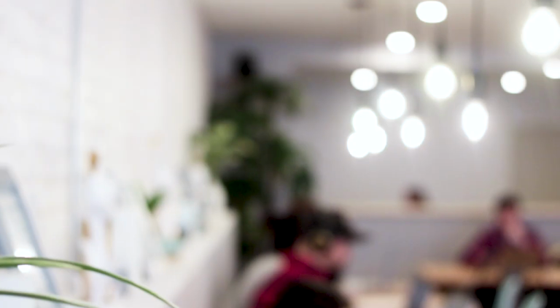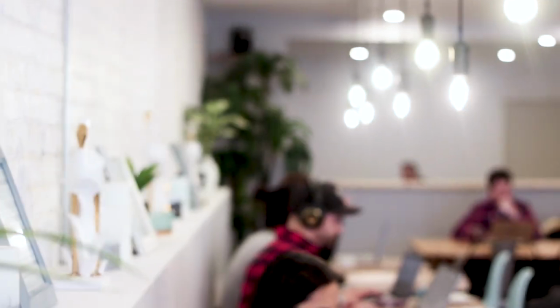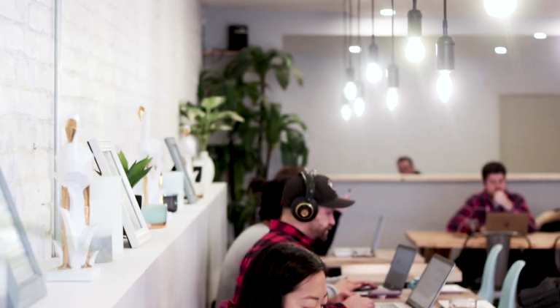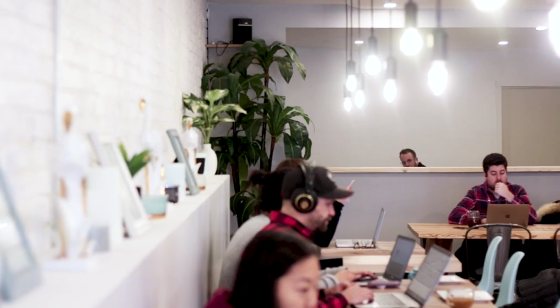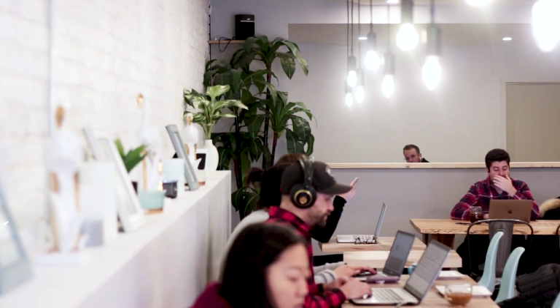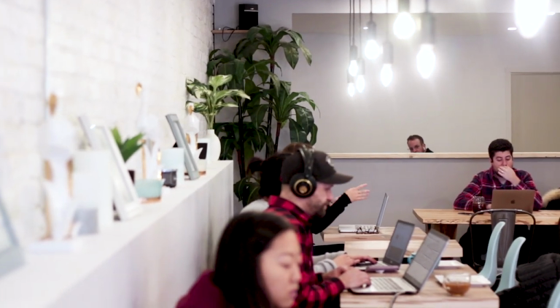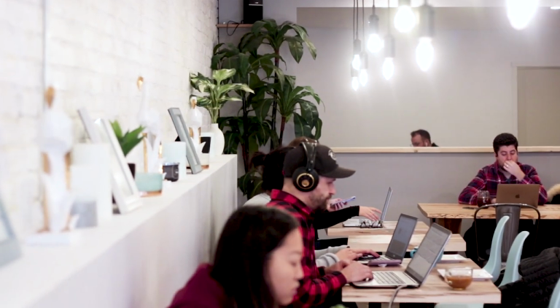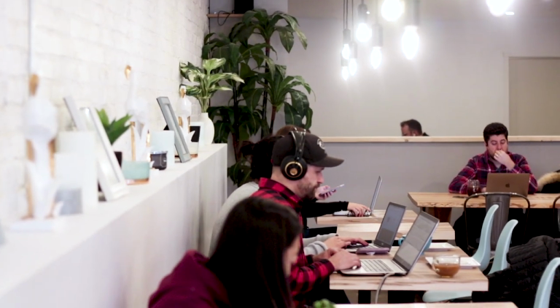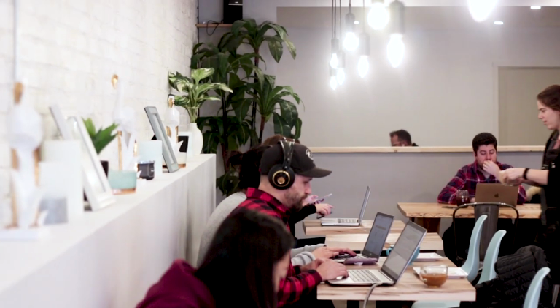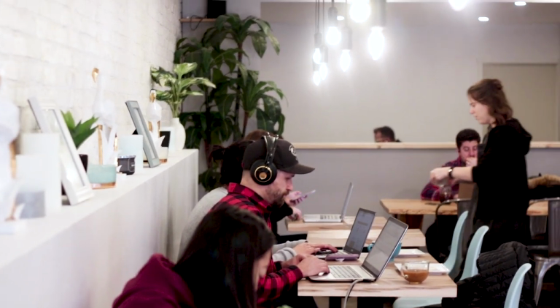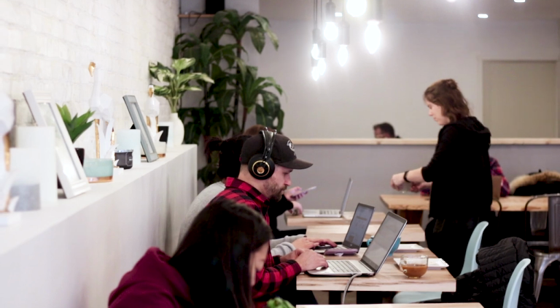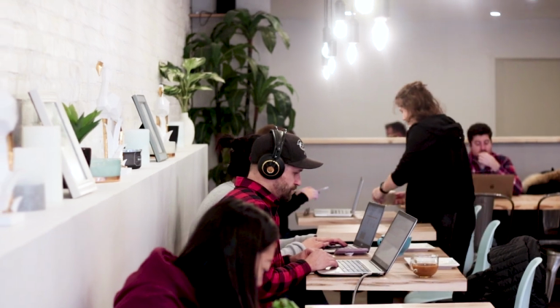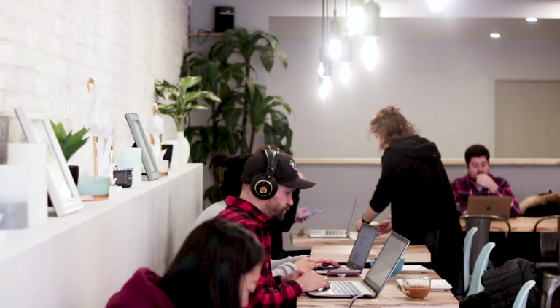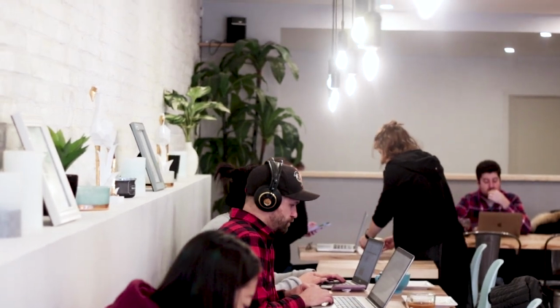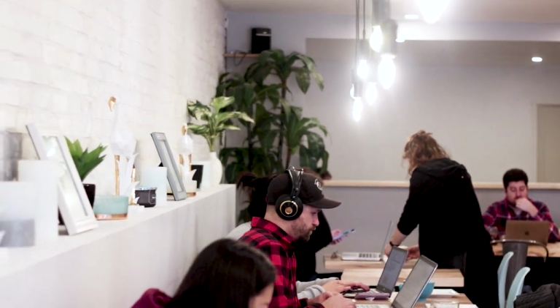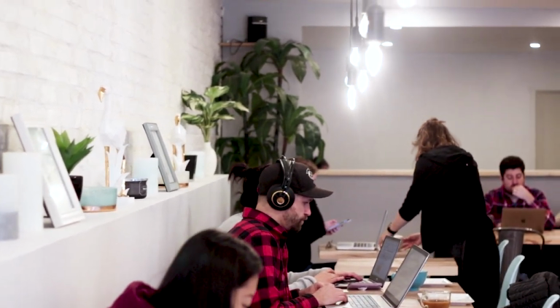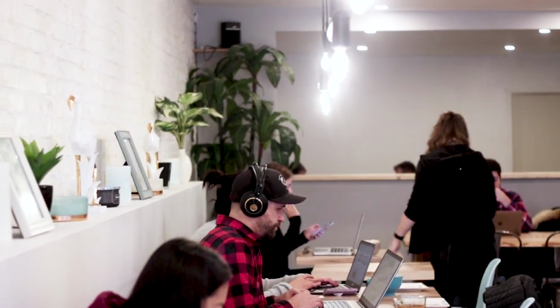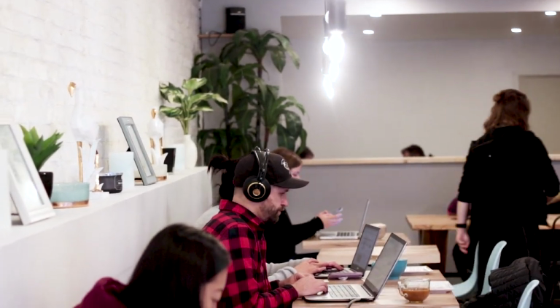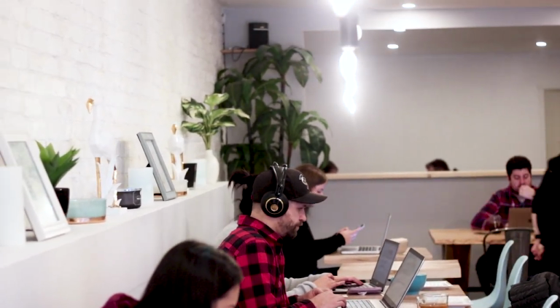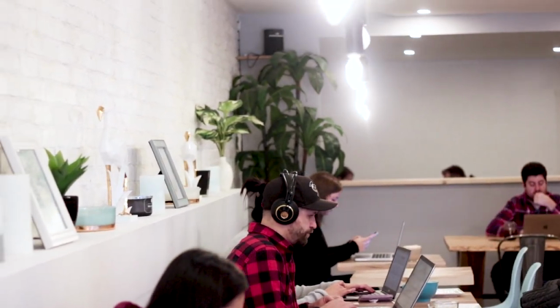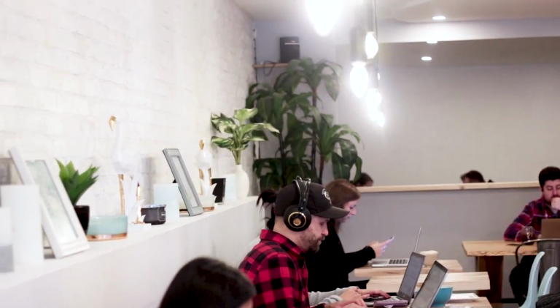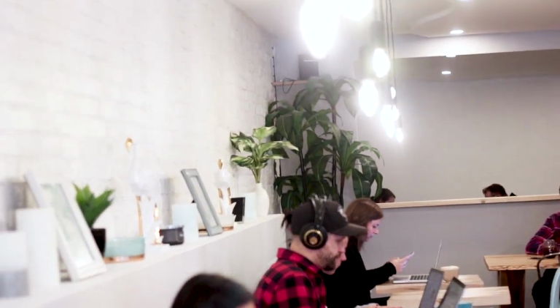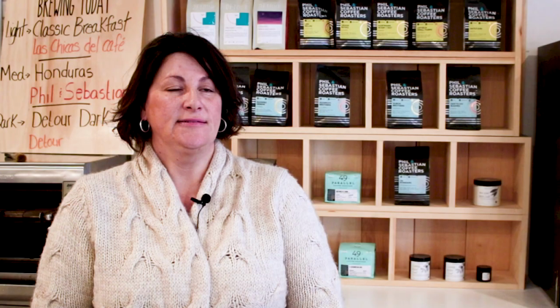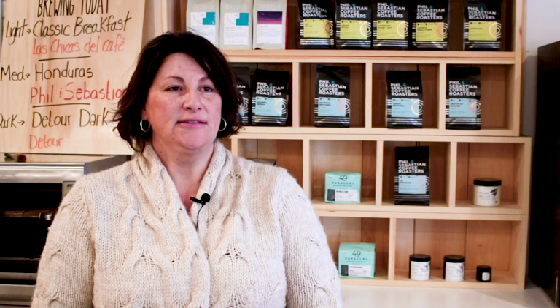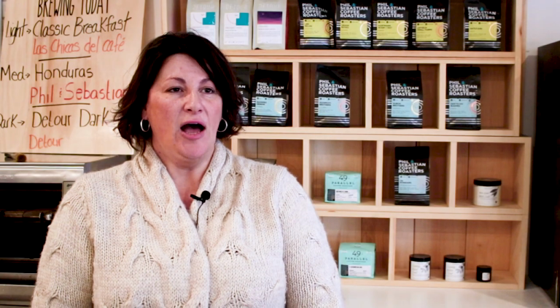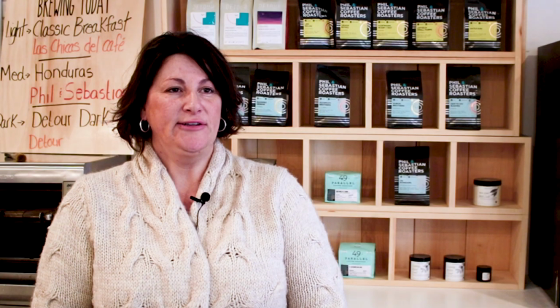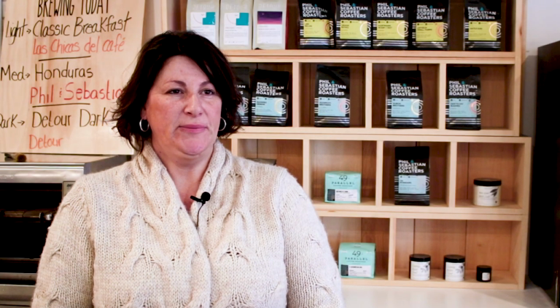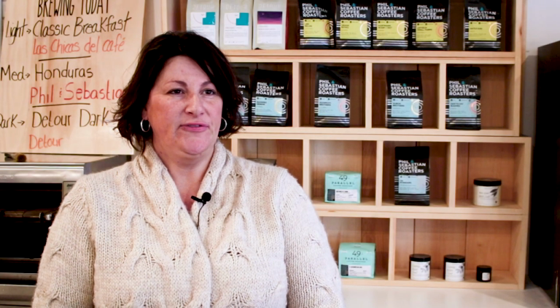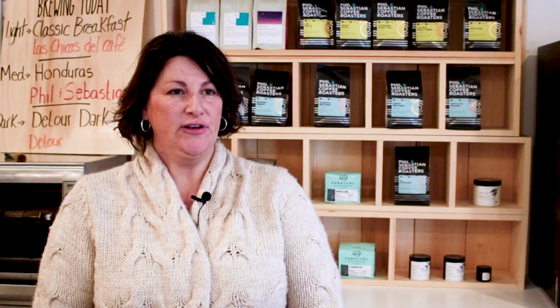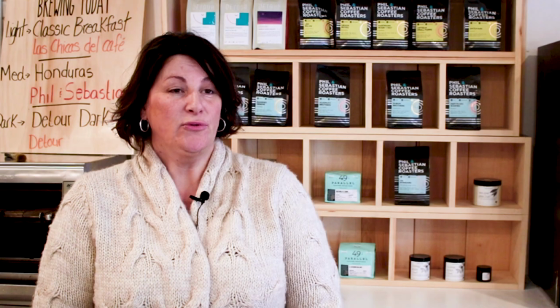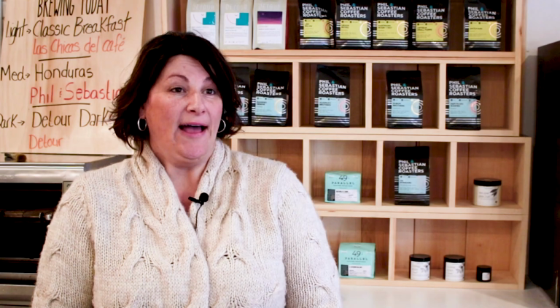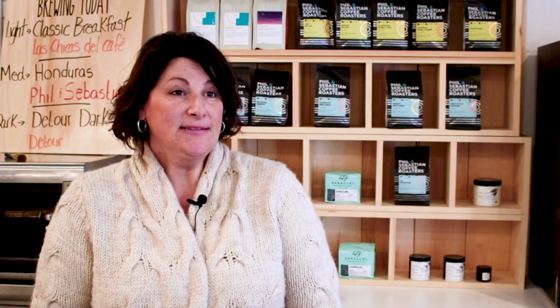So we decided to do an all-white coffee shop, soft colours, to give vibrancy, openness, and a place where people could feel relaxed.